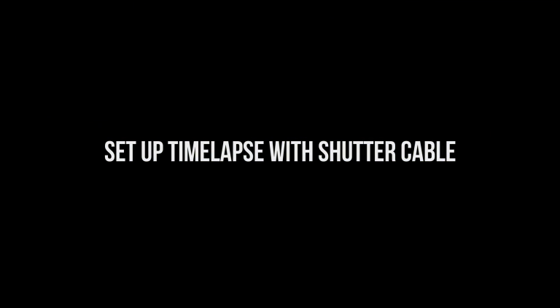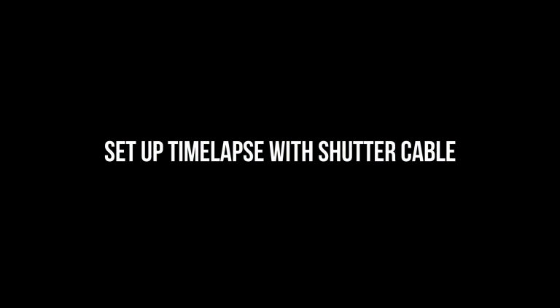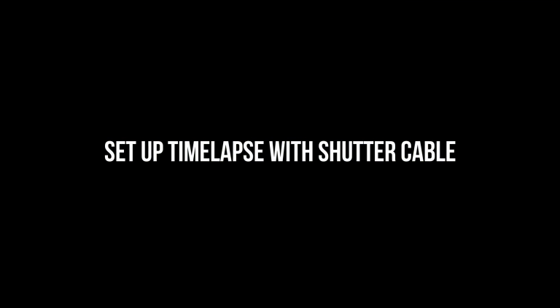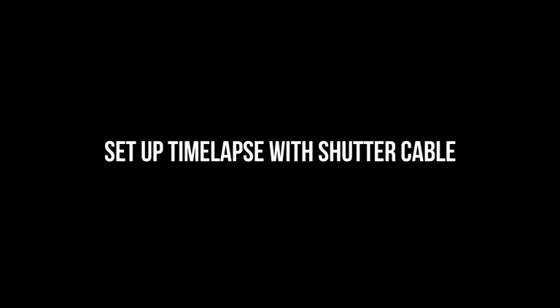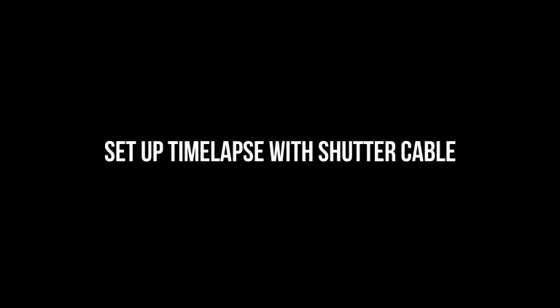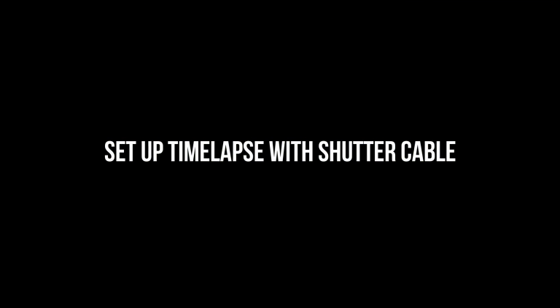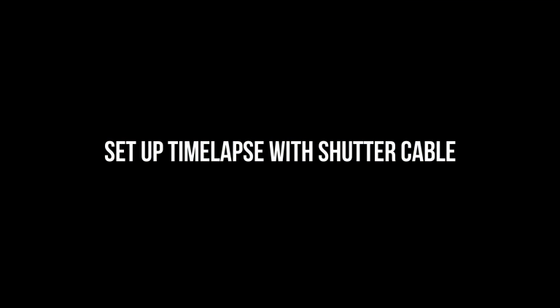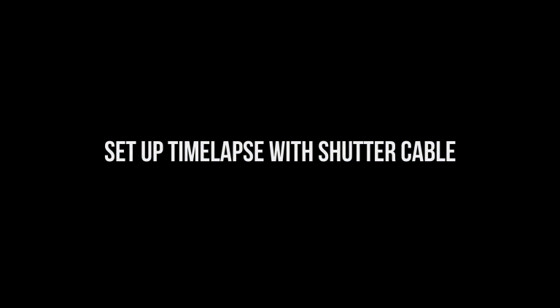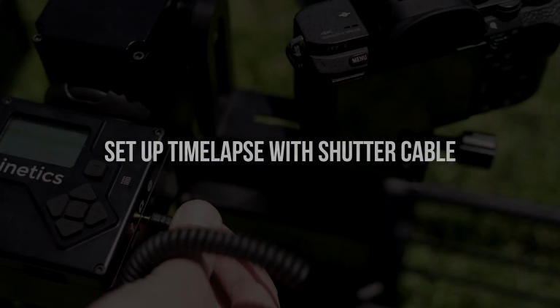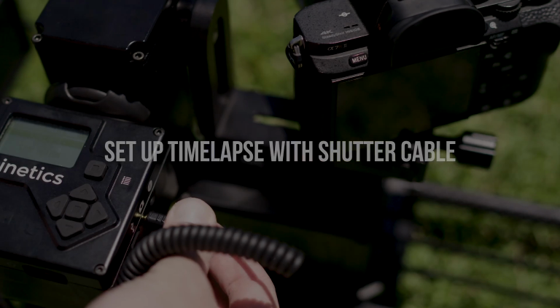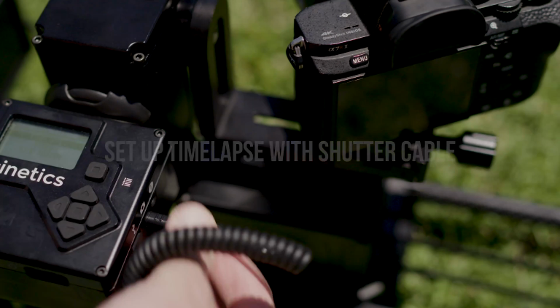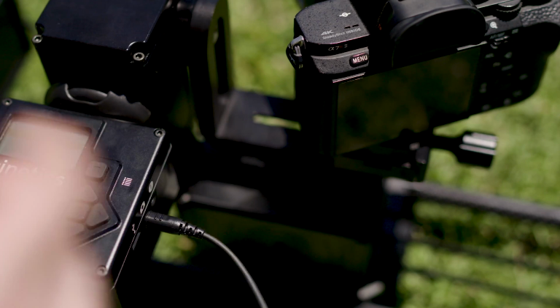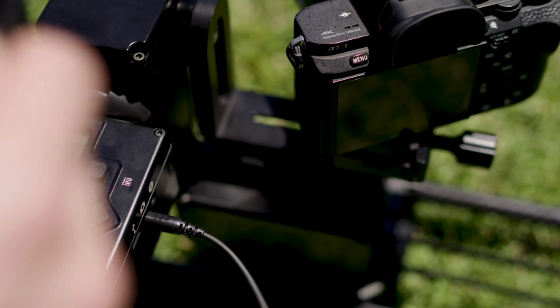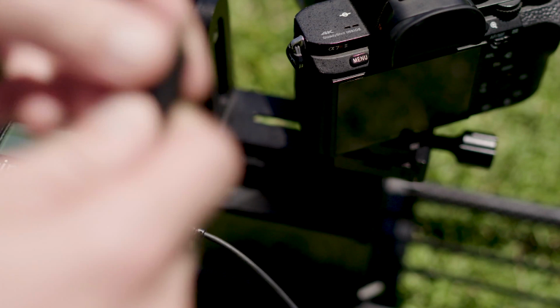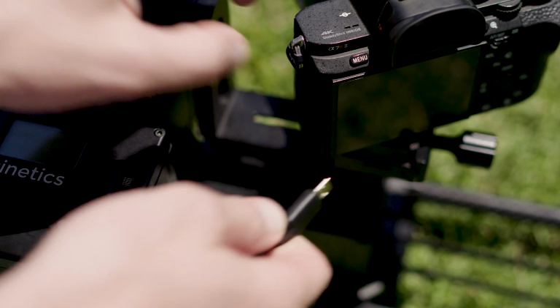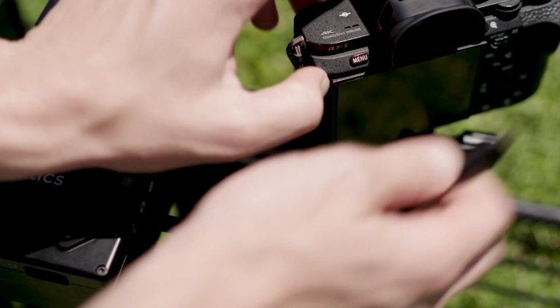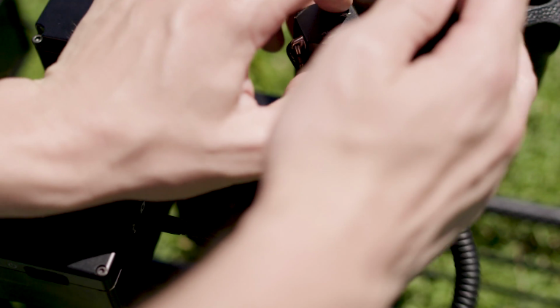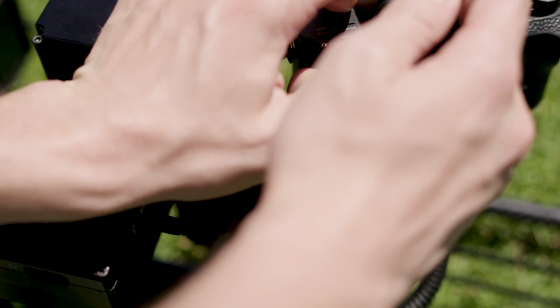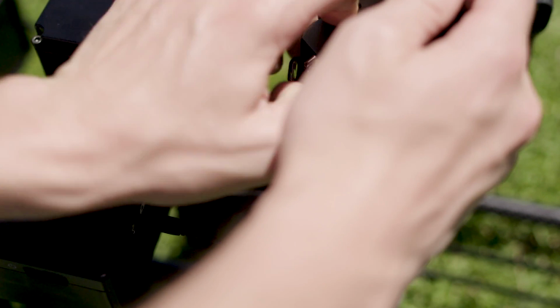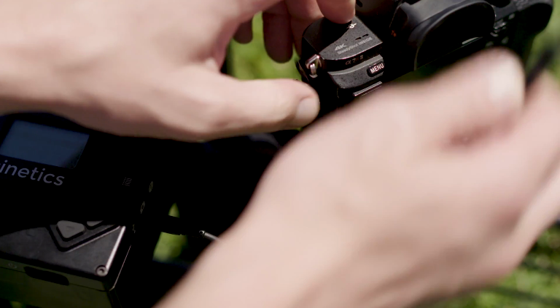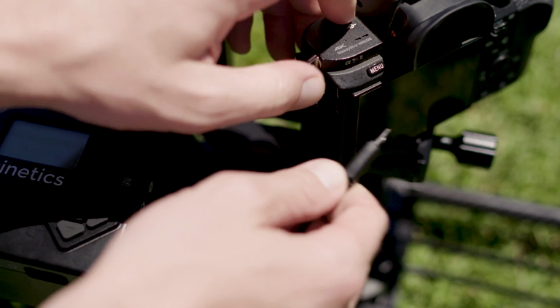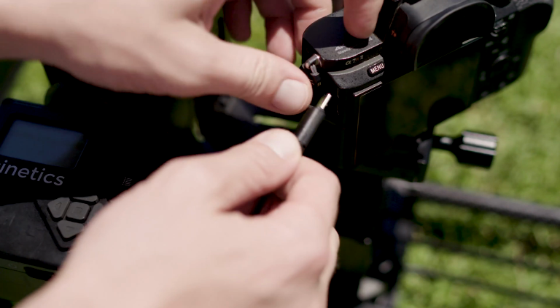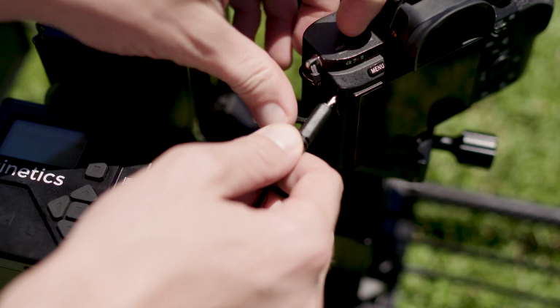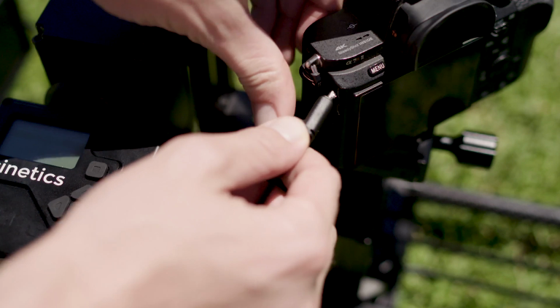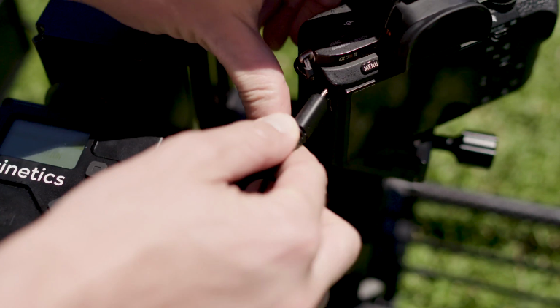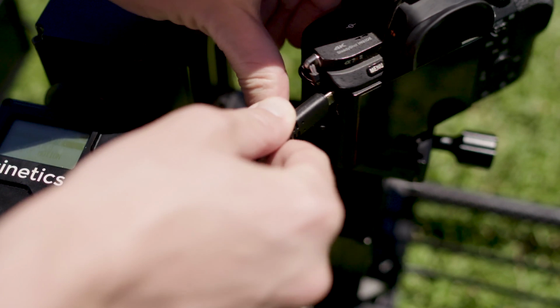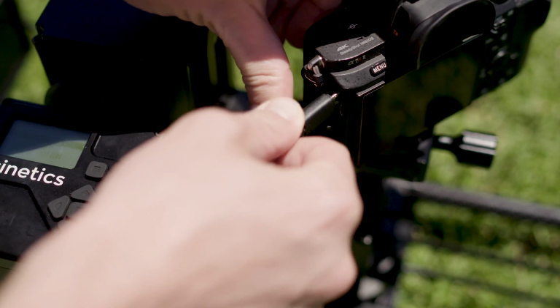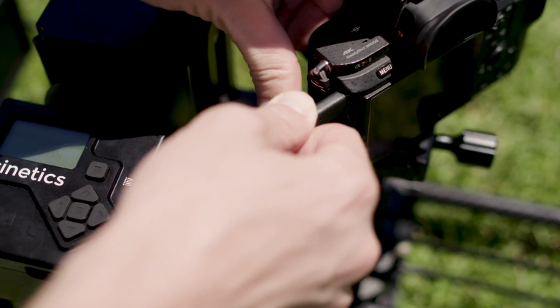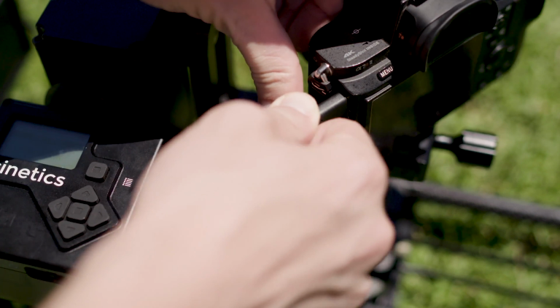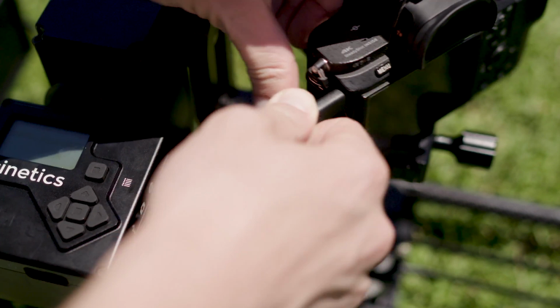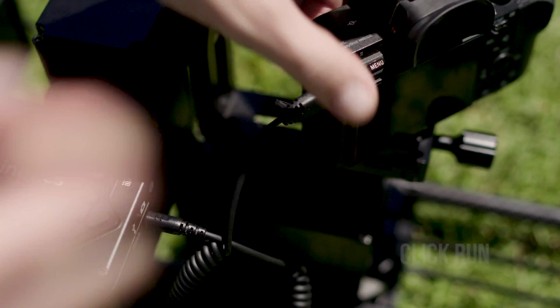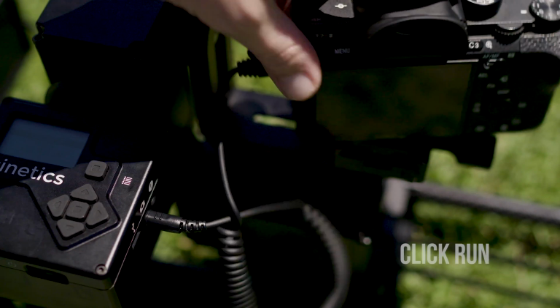If you prefer to not use the Sony Play Memories timelapse app, all you need to do is connect a shutter release cable from the camera to the brain unit. Follow the steps I did previously, and then hit run, and the Lynx will synchronize perfectly with your camera.